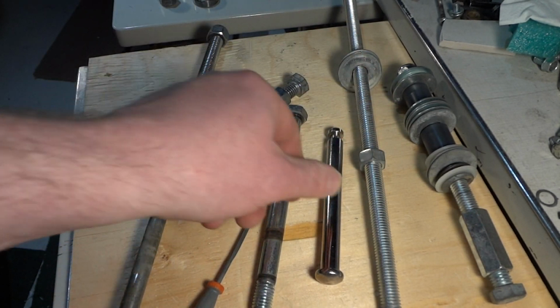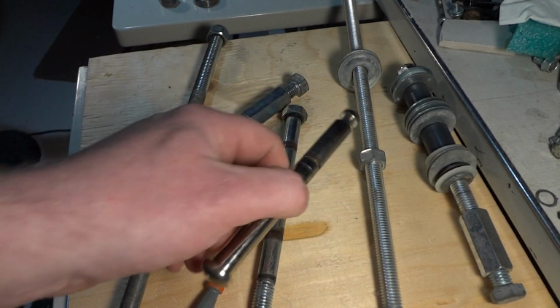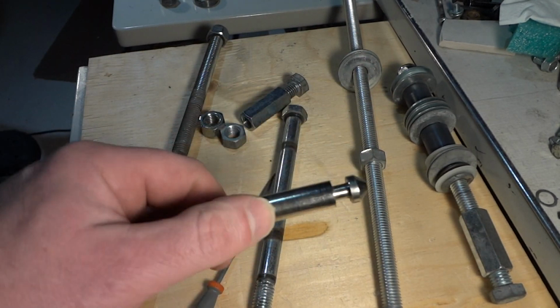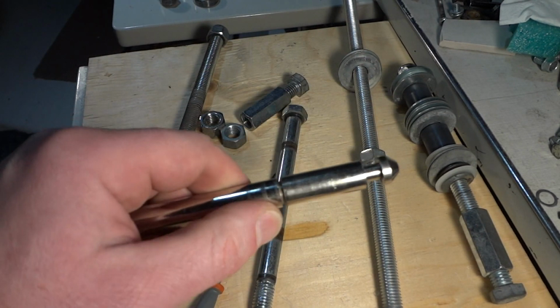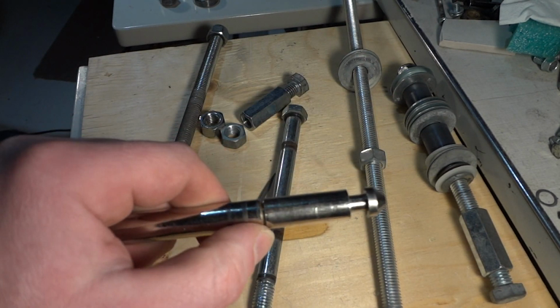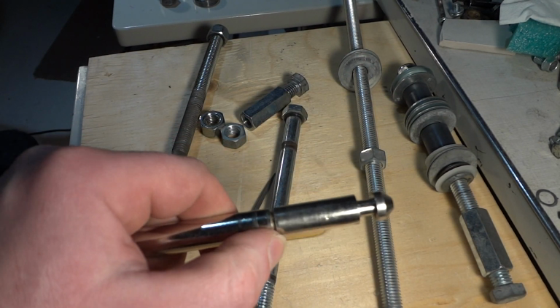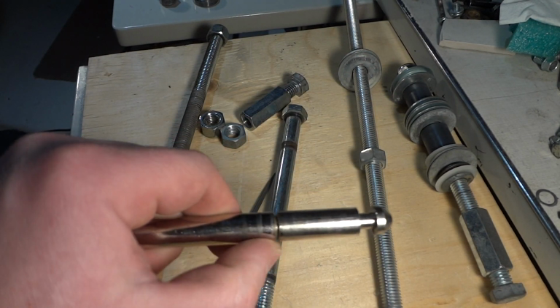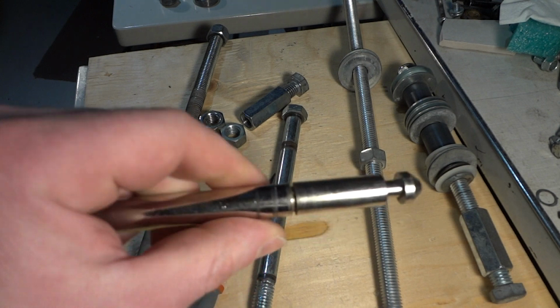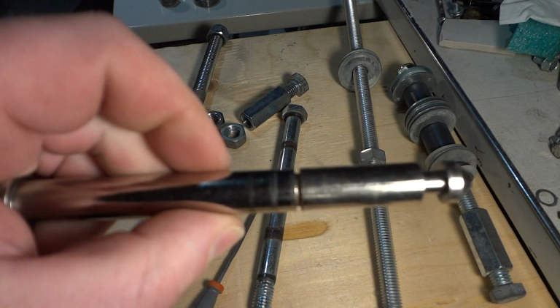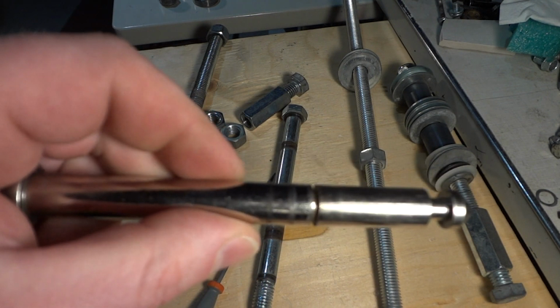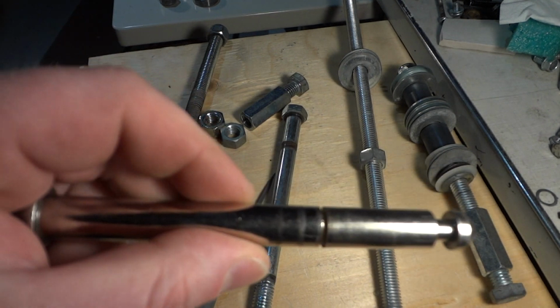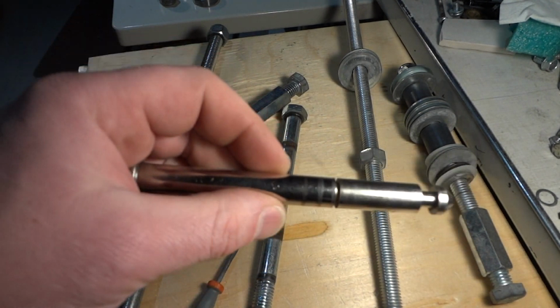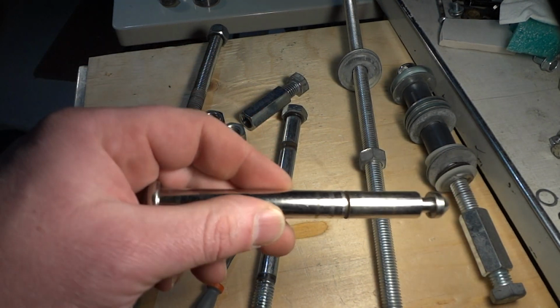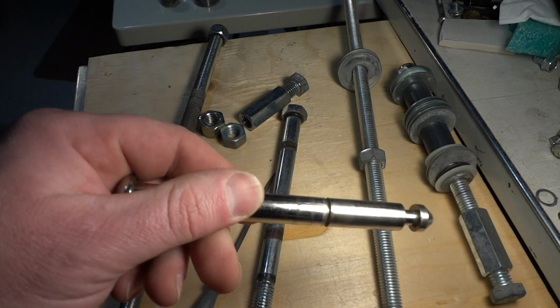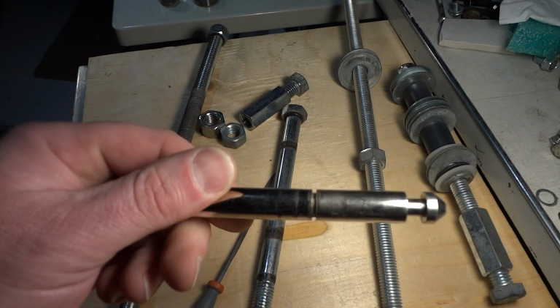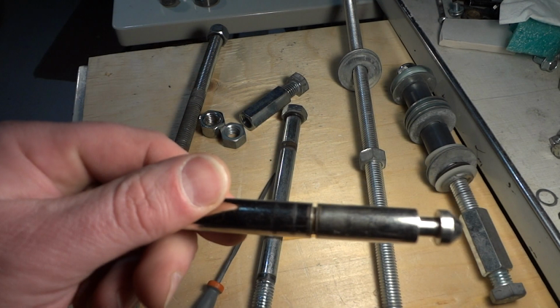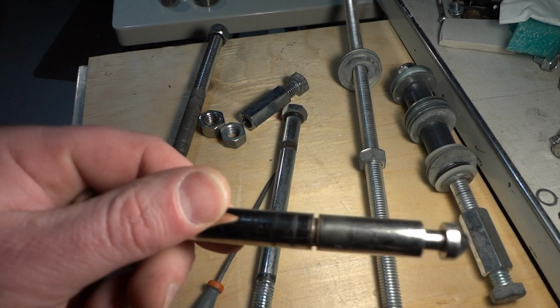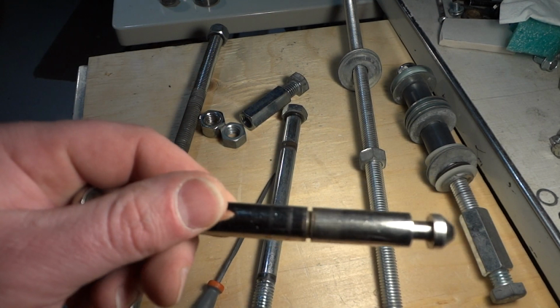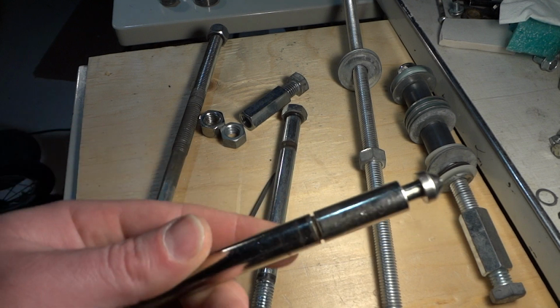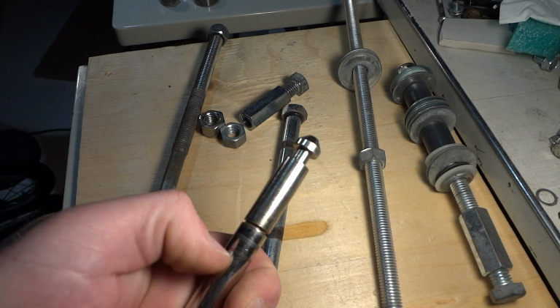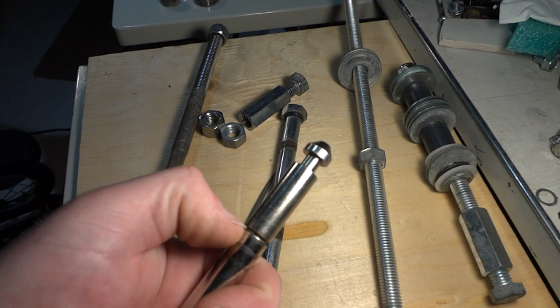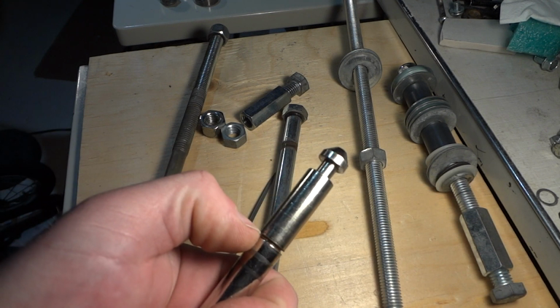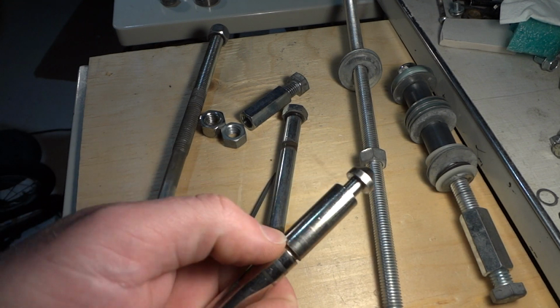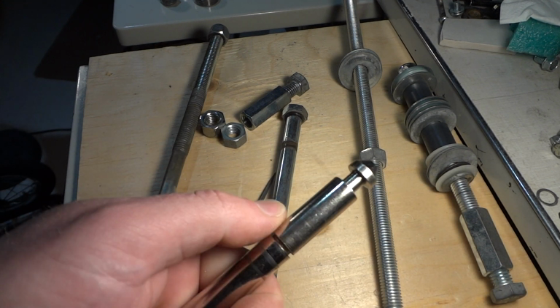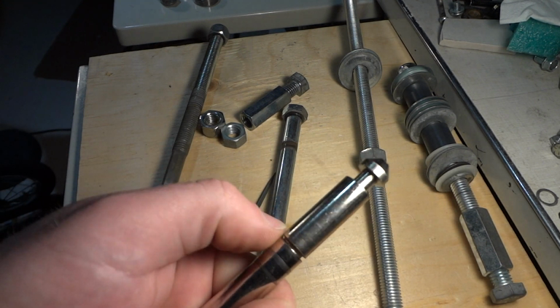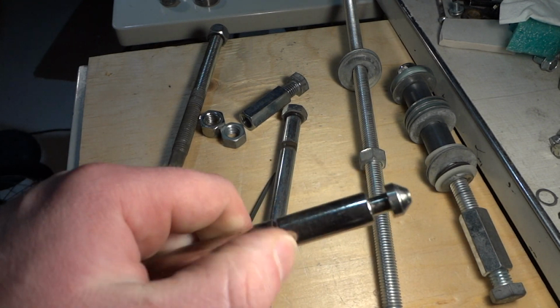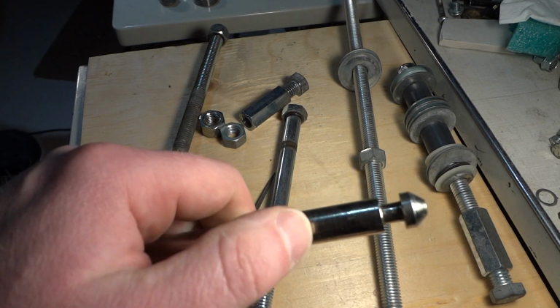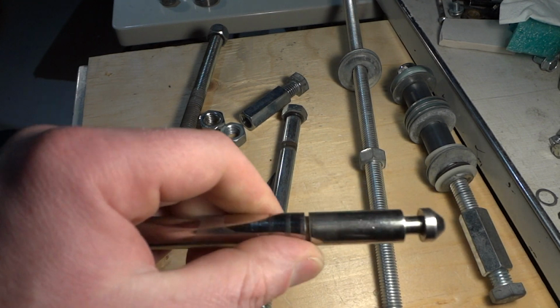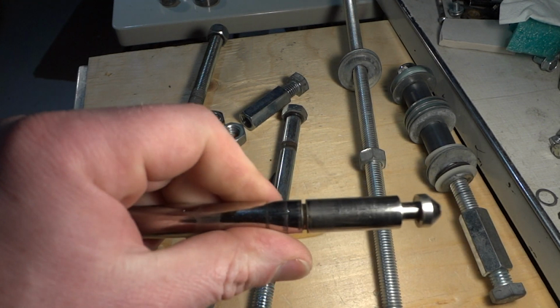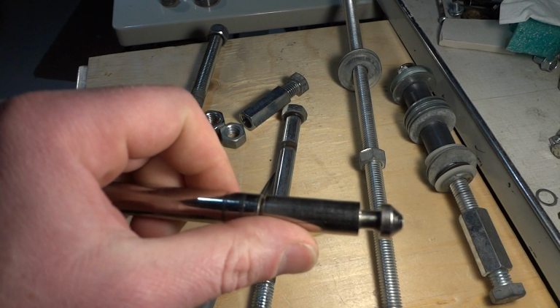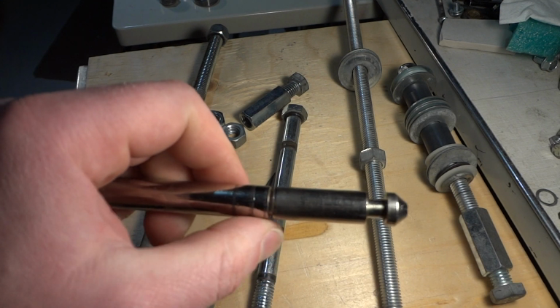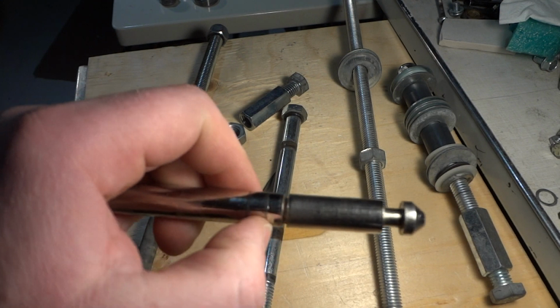You can build the axle and it'll actually be stronger than the original, because they cut a slot for the C-clip, and that's what weakens it. That's where one of my axles was actually bent when I found it — cutting that slot weakens the axle.